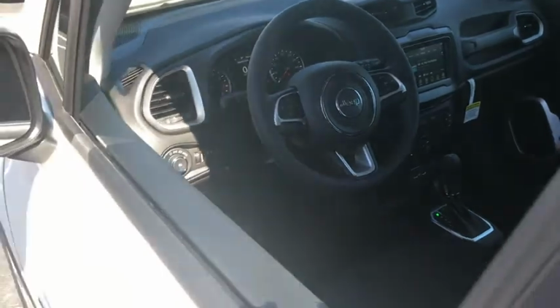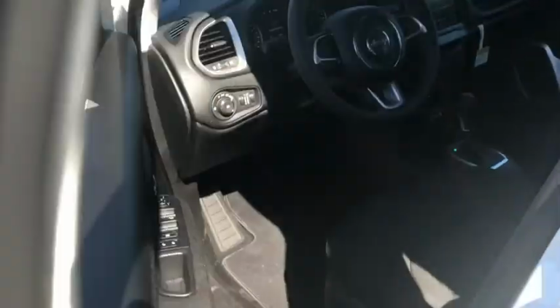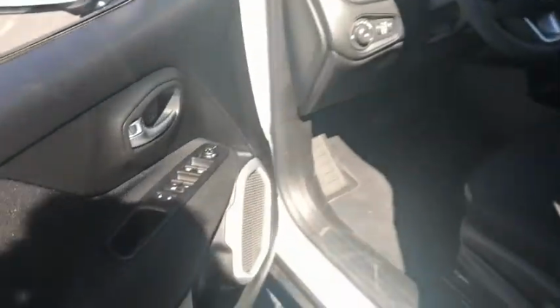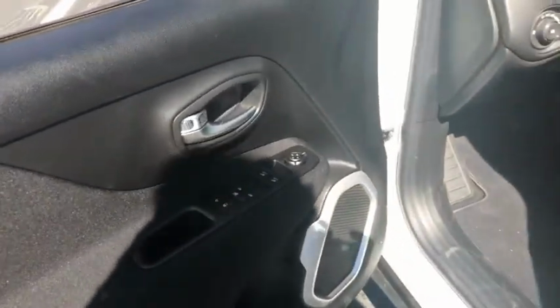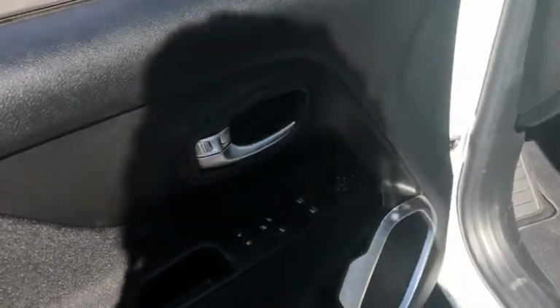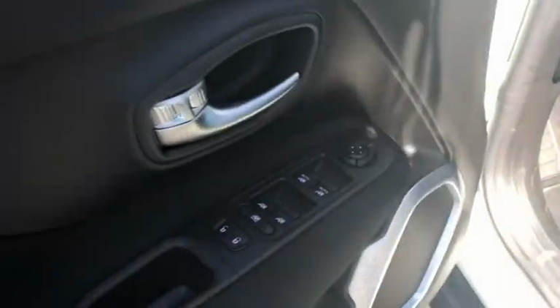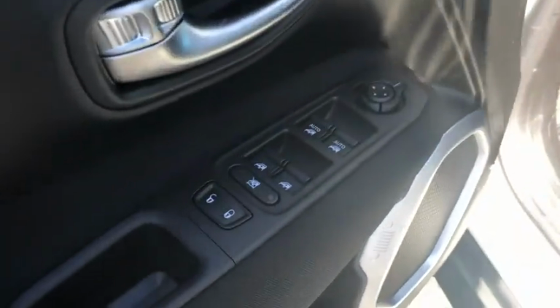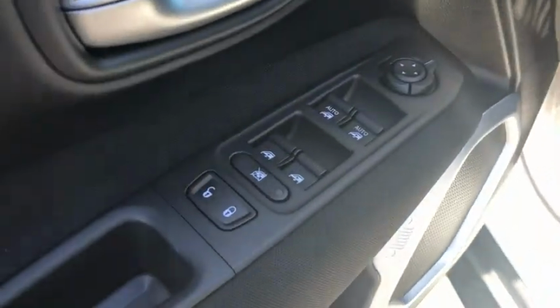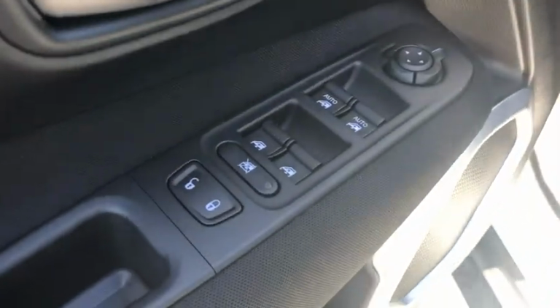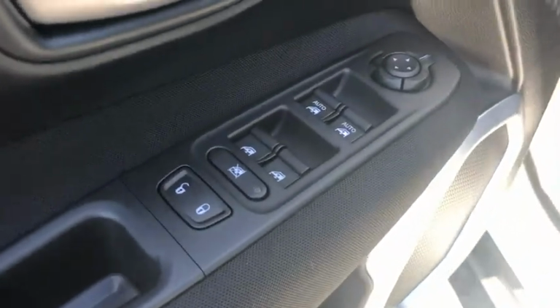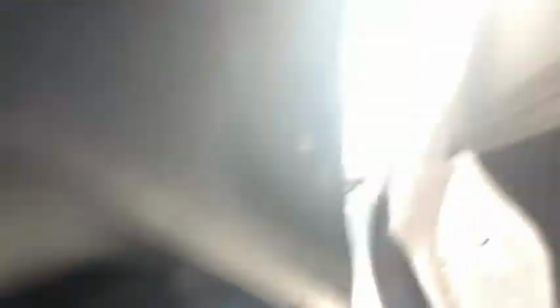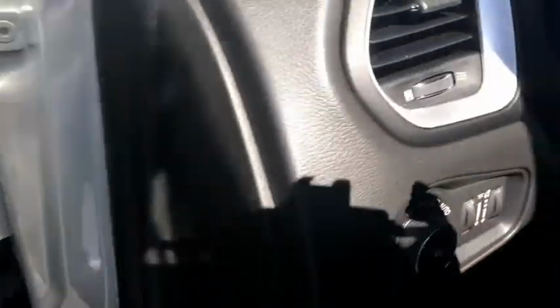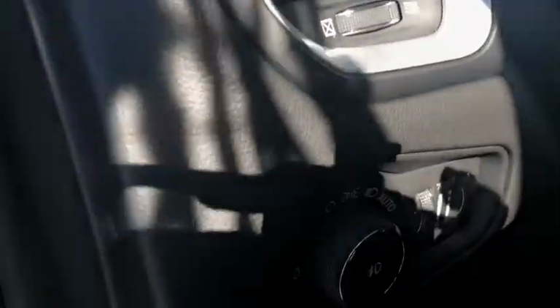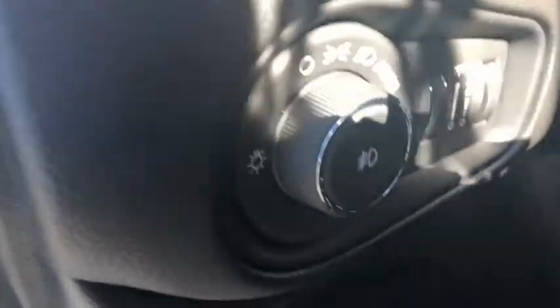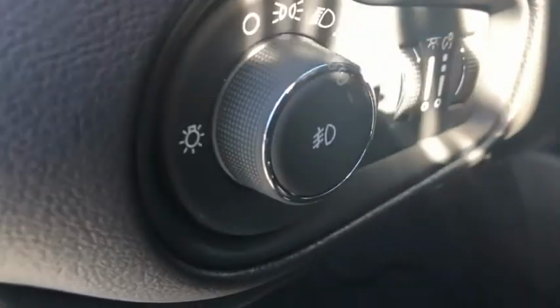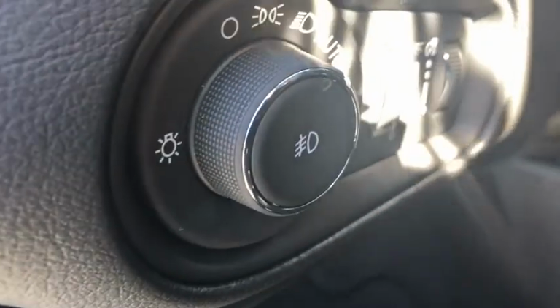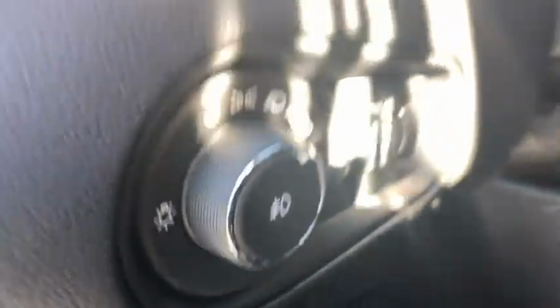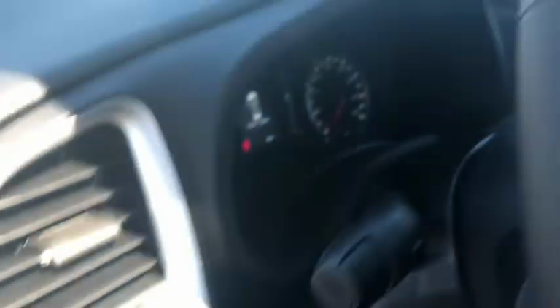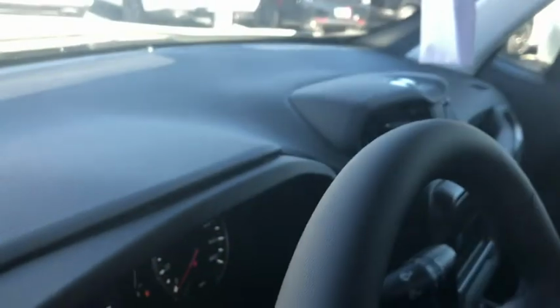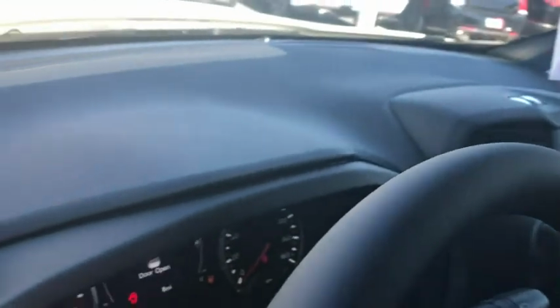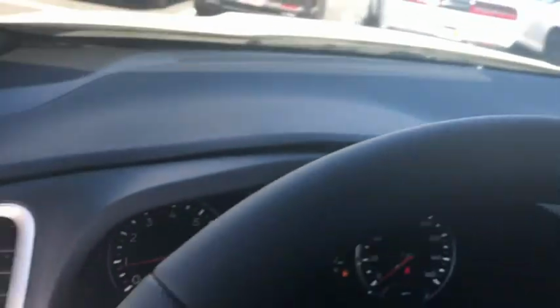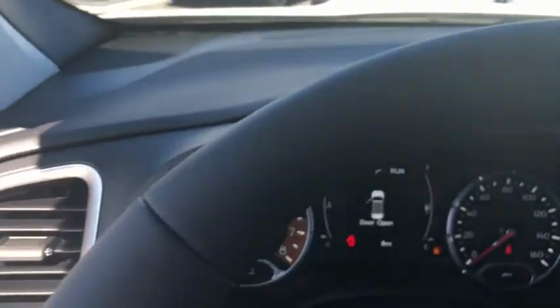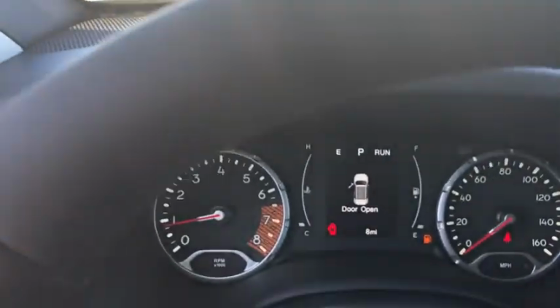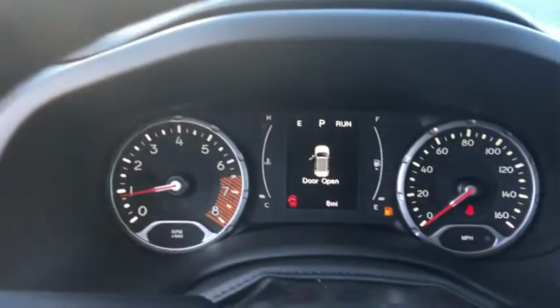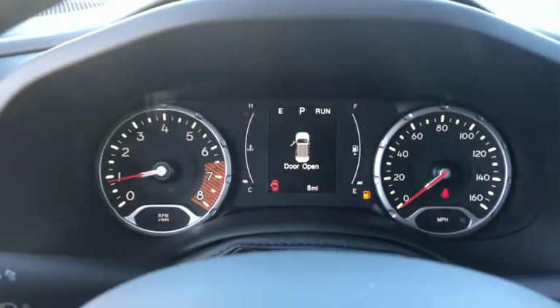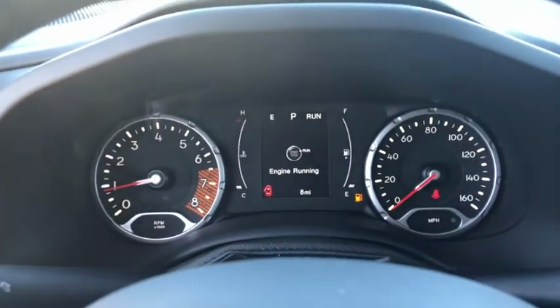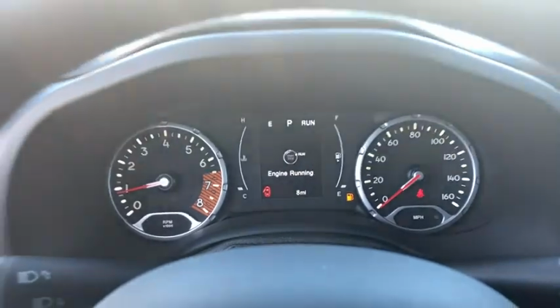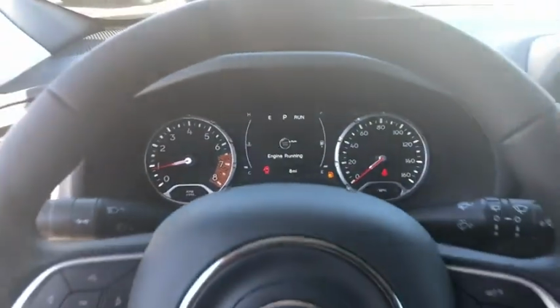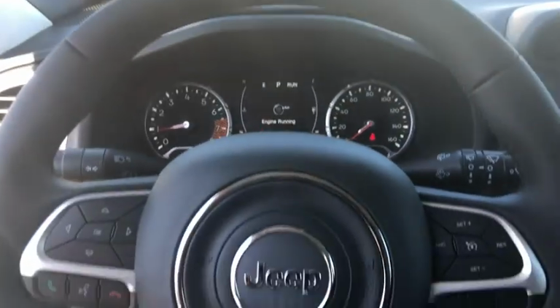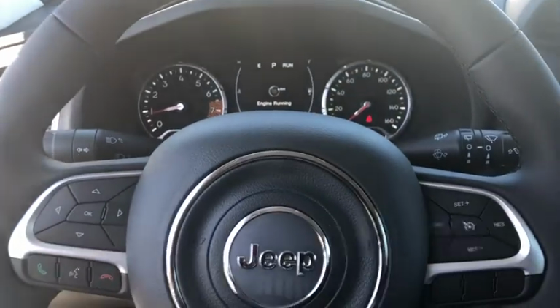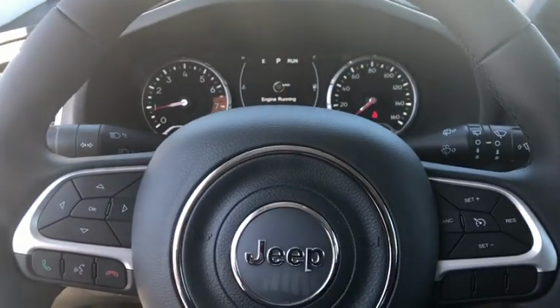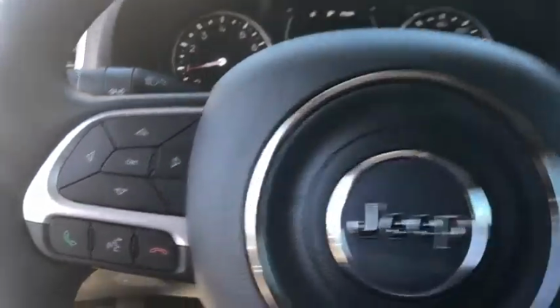This vehicle has less than 100 miles. Here are some of this vehicle's great options: traction control, leather-wrapped steering wheel, dual airbags, alloy wheels, power steering, four-wheel disc brakes, compass.